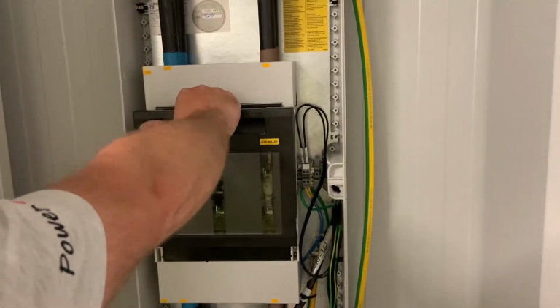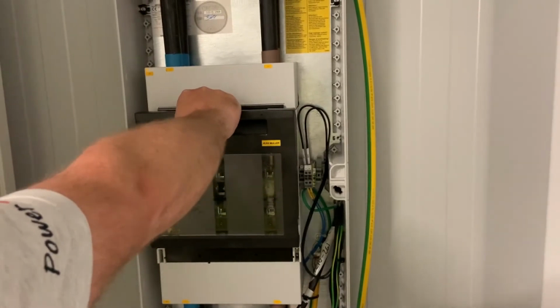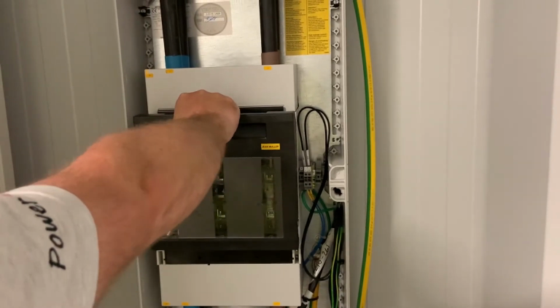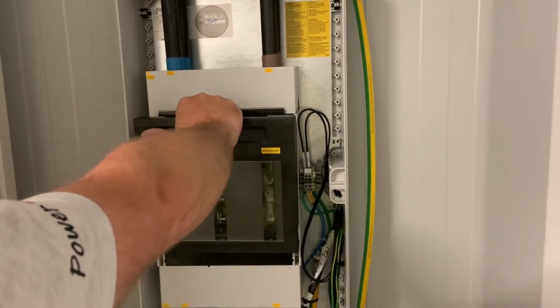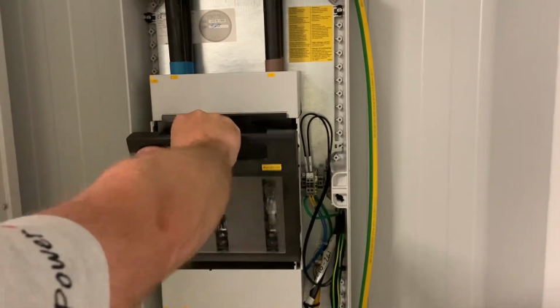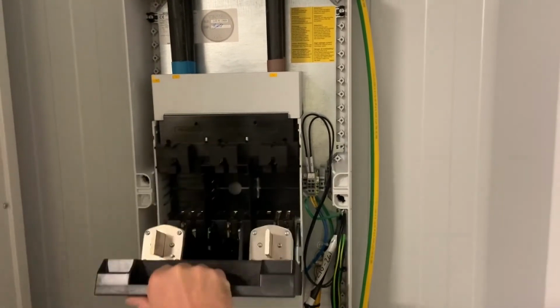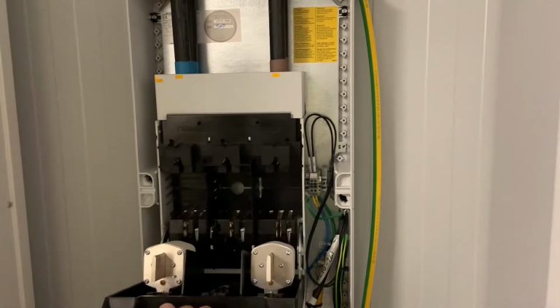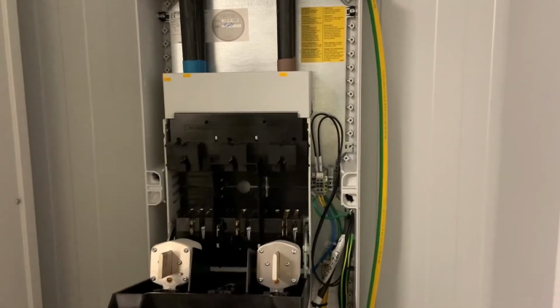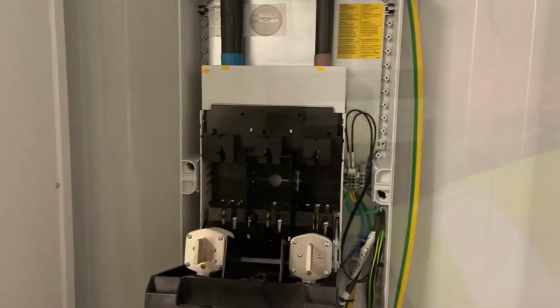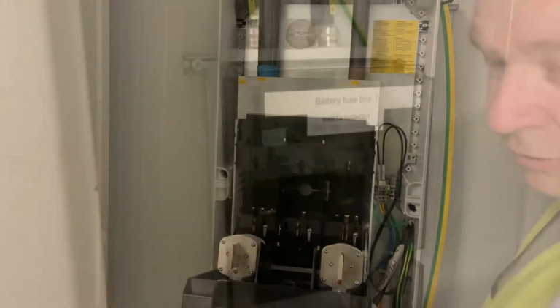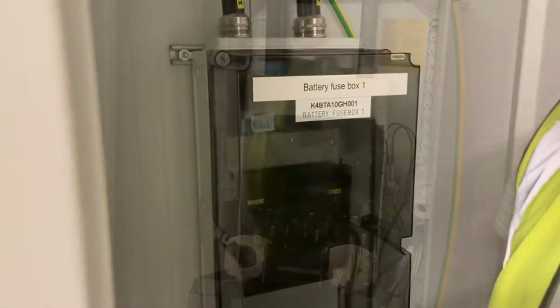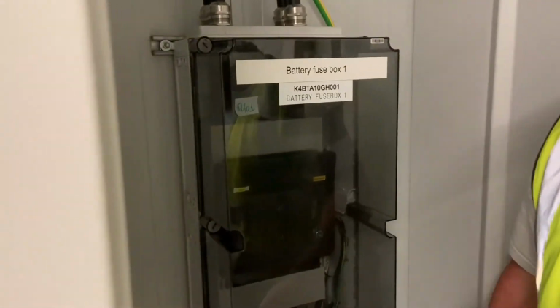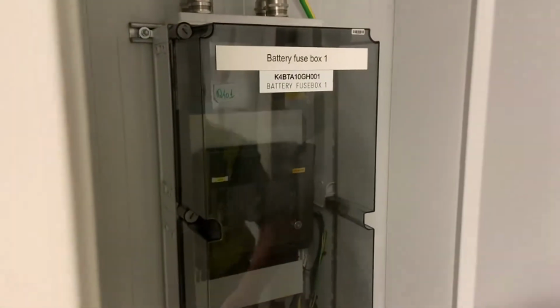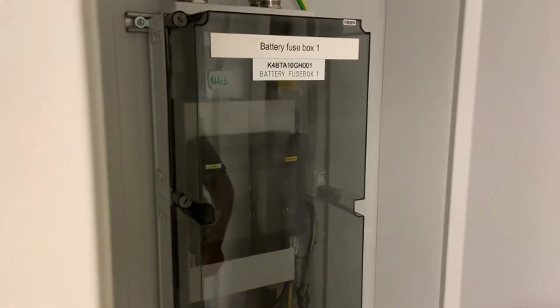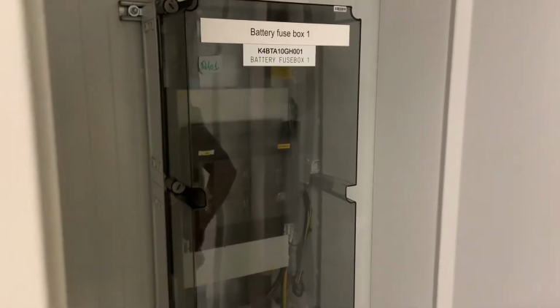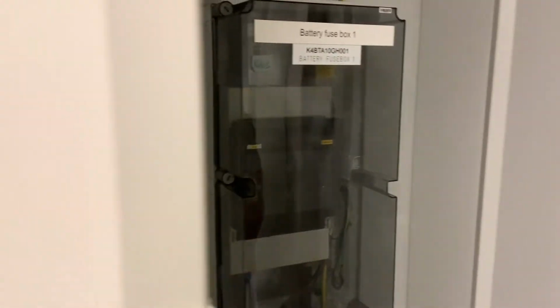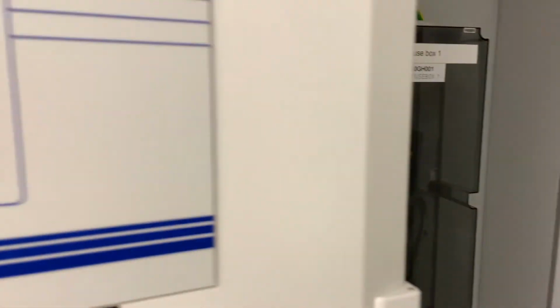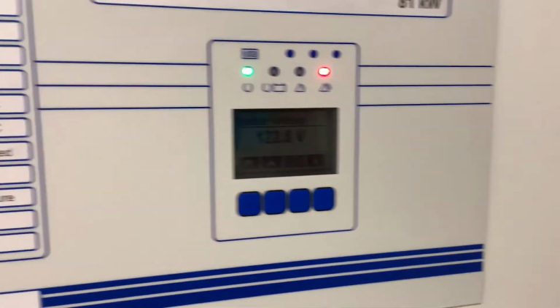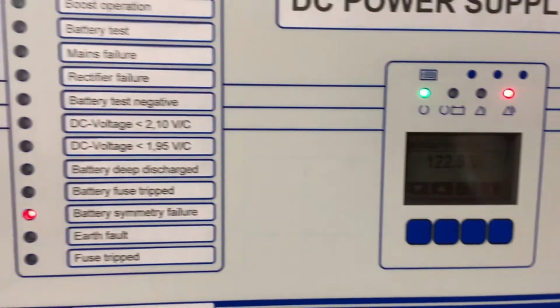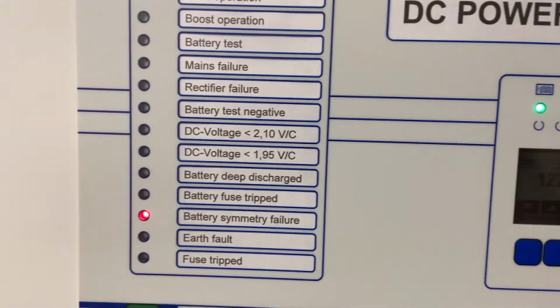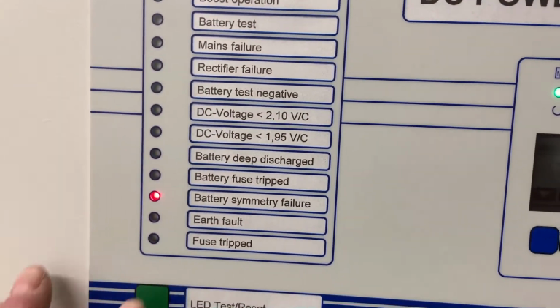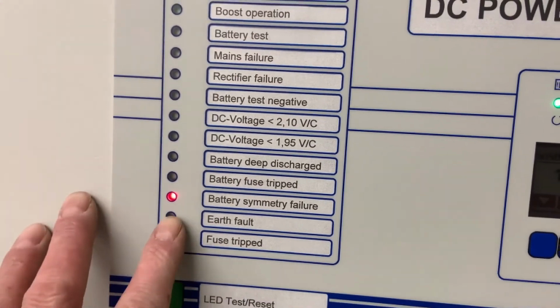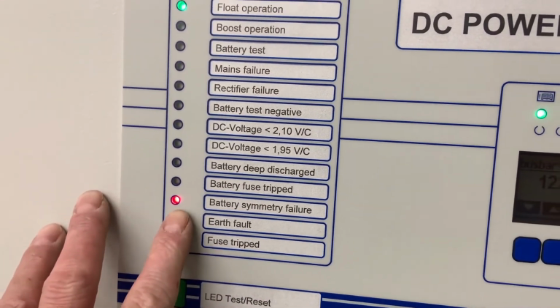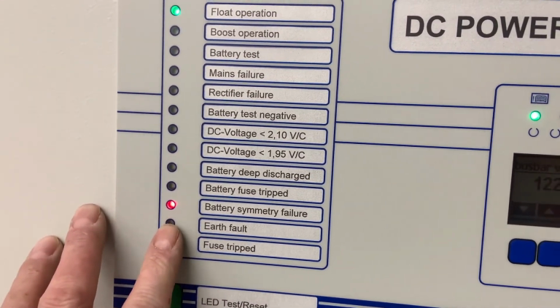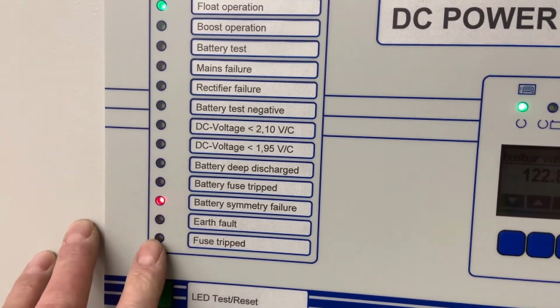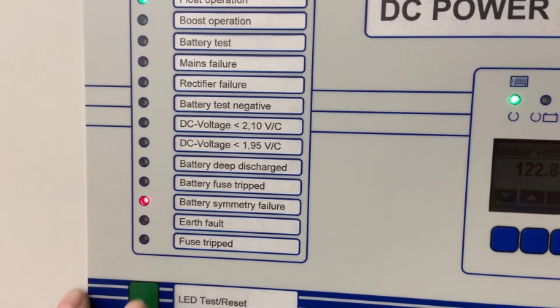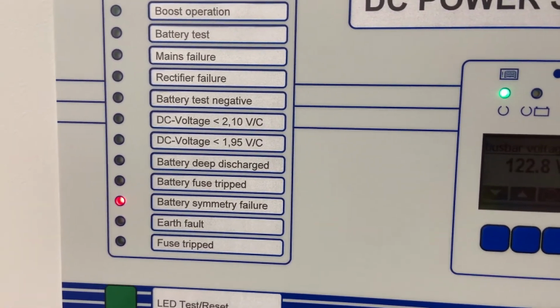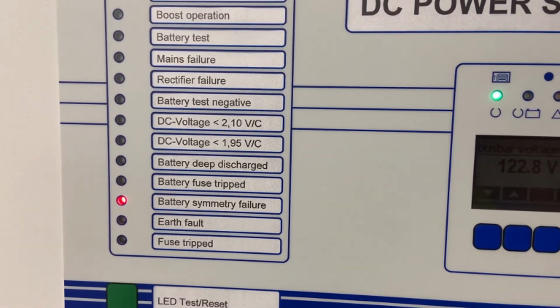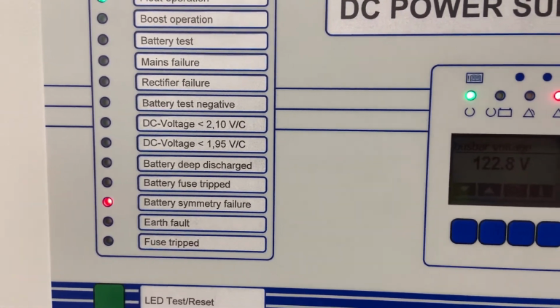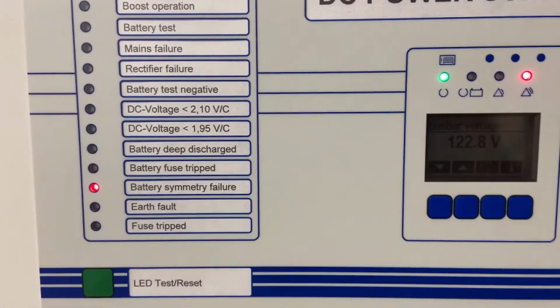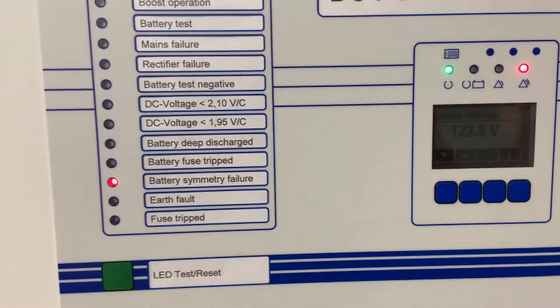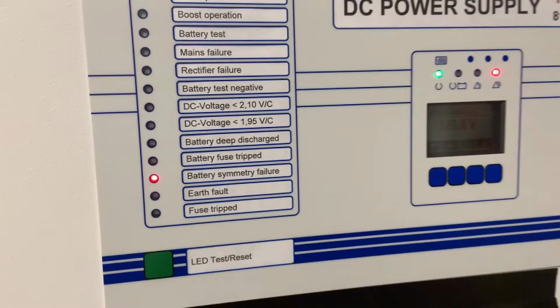So we remove the cover, remove the fuses, and check the striker pins on the fuses and the contacts. We found there was a cable off on one of the detectors, so we replaced that. The fault could then be cleared.